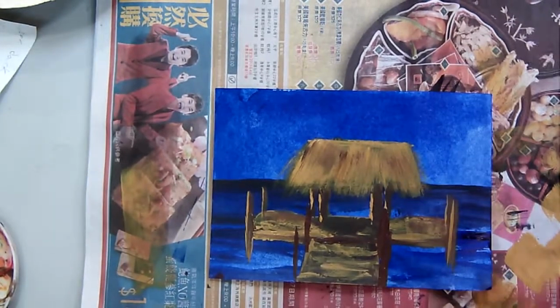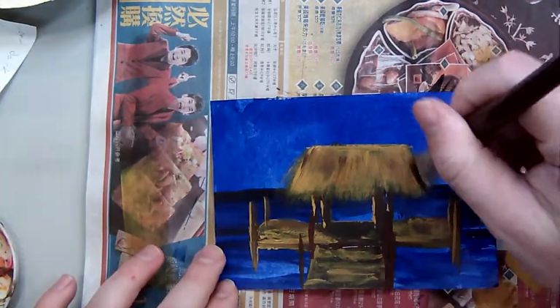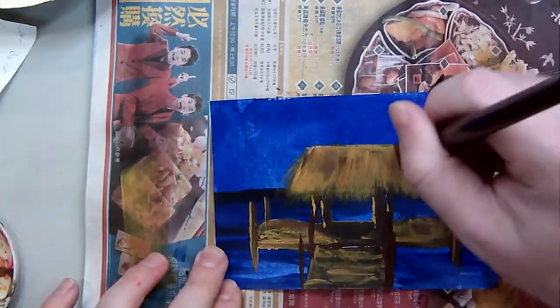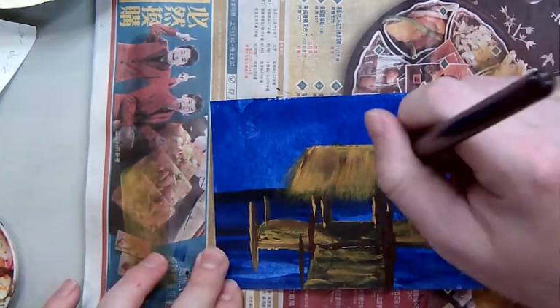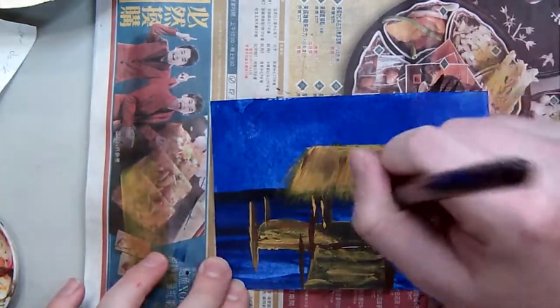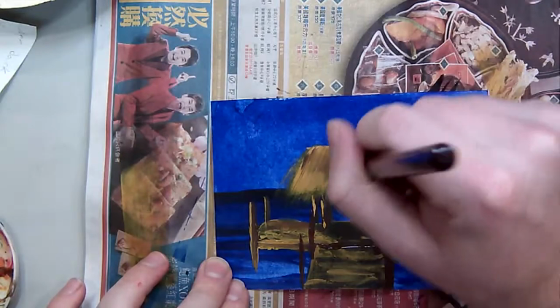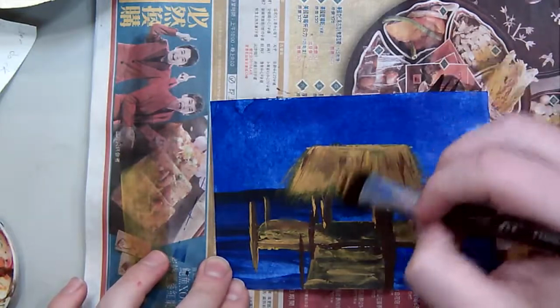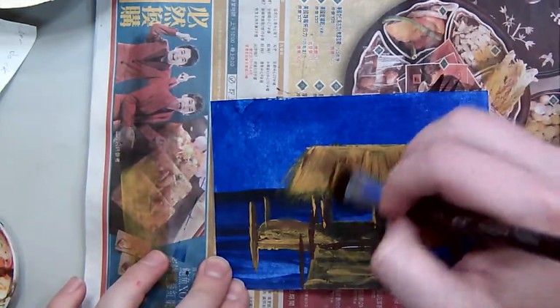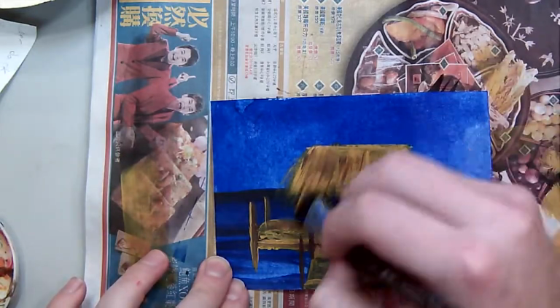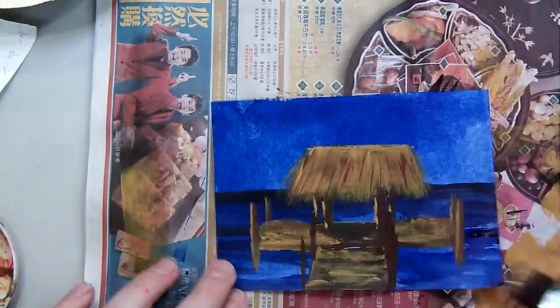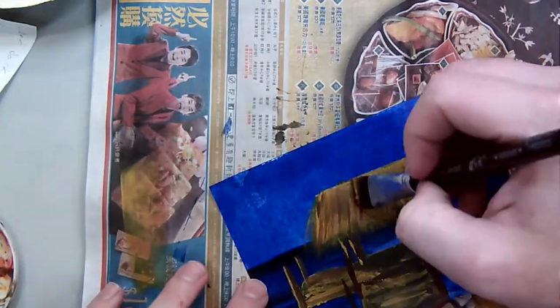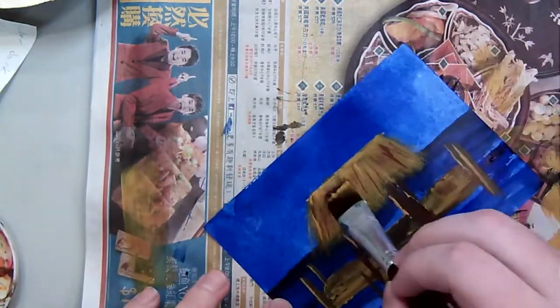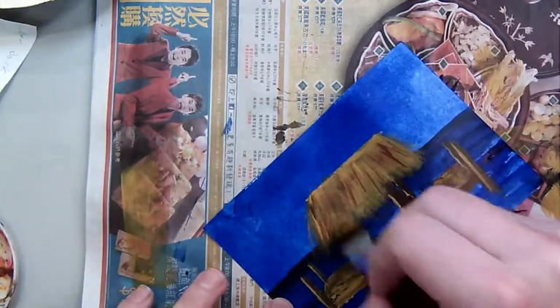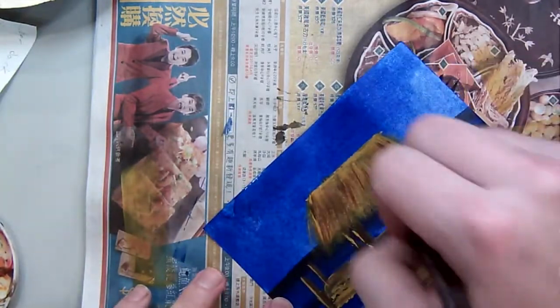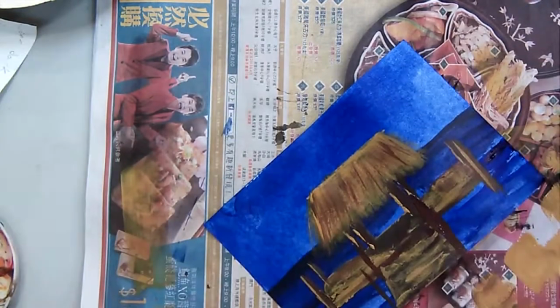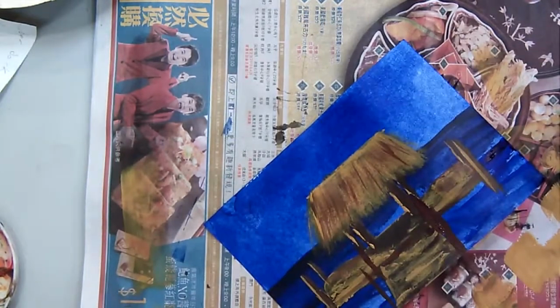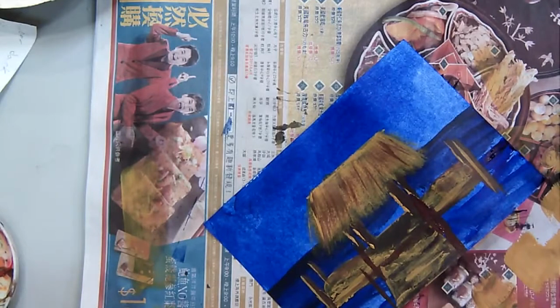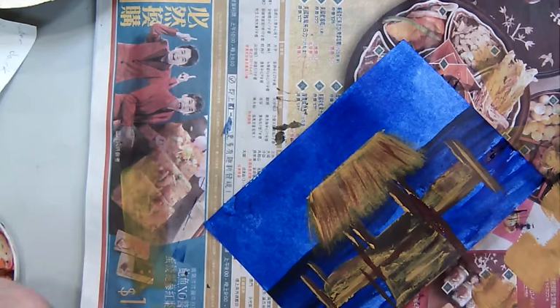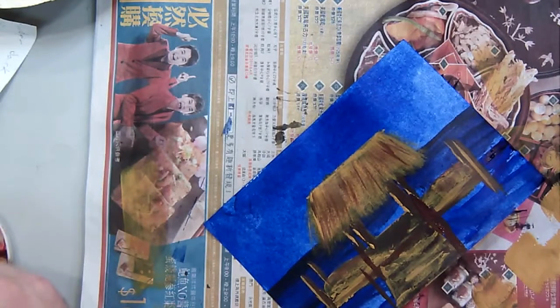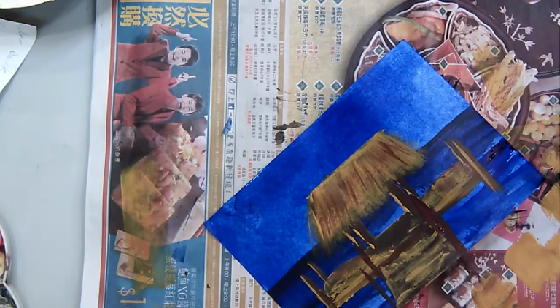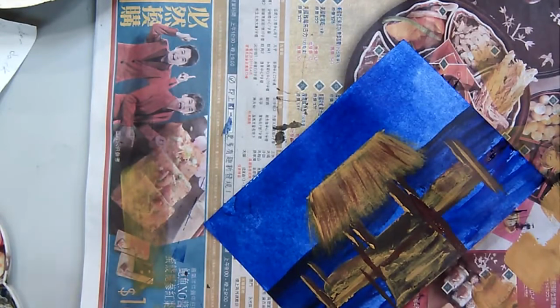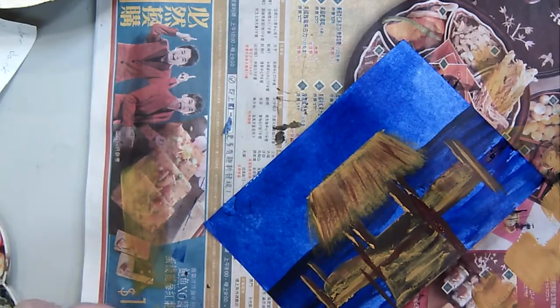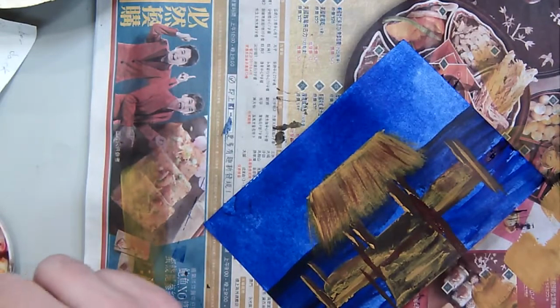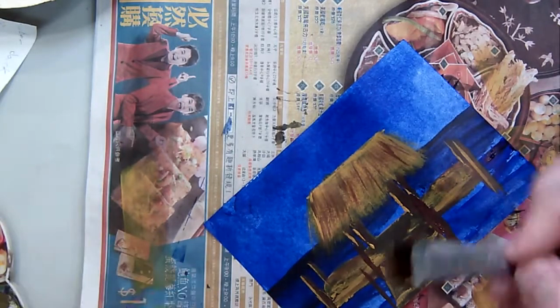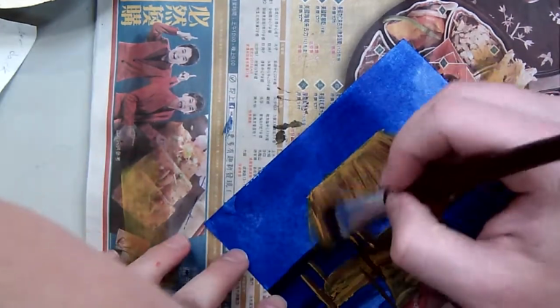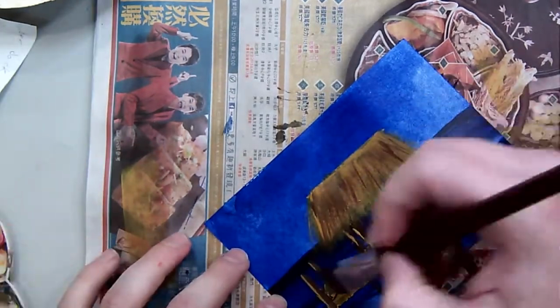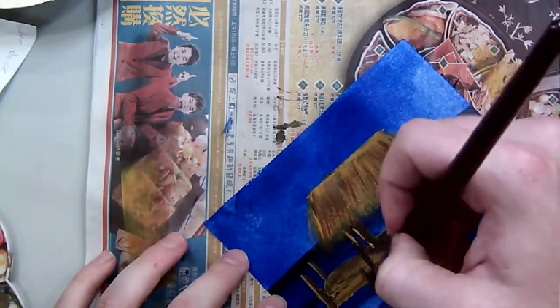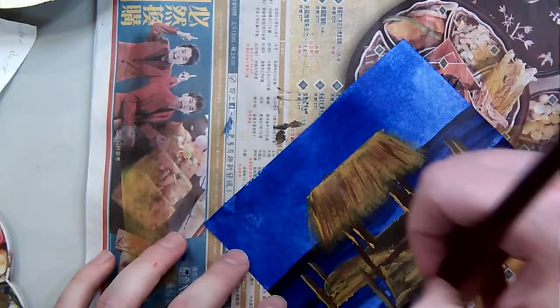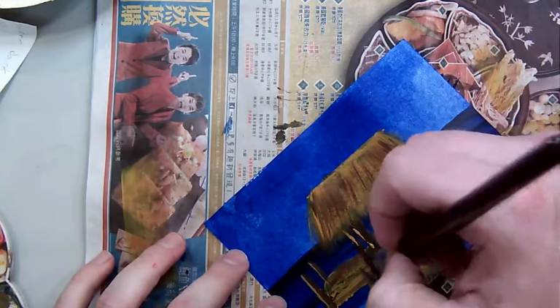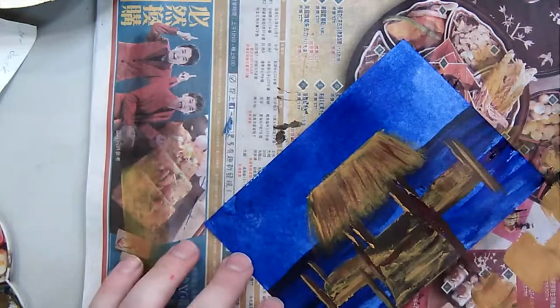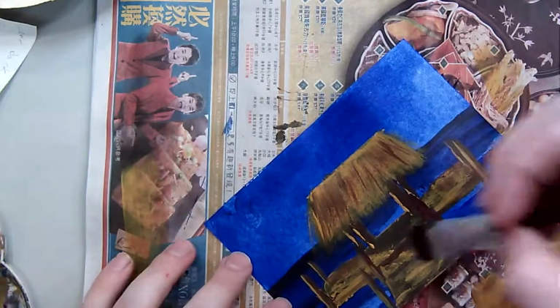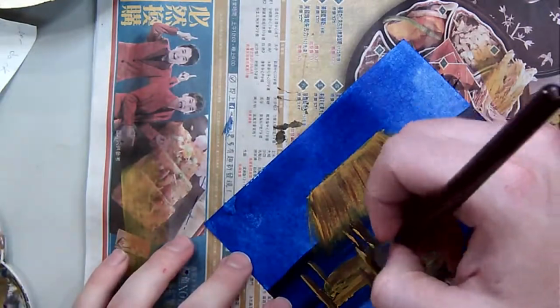Pay attention to things like shadows. I've got a shadow where the sun is getting under the Tiki Hut just a little bit, but I should have brought that out to the right side just a little bit more.